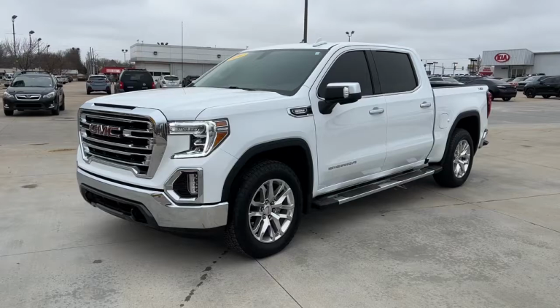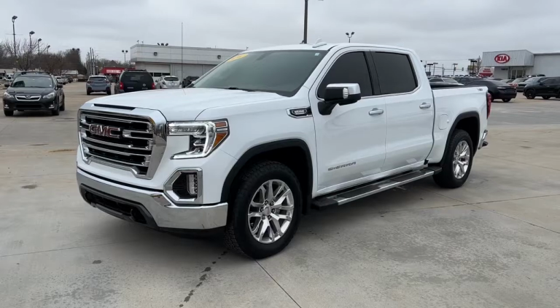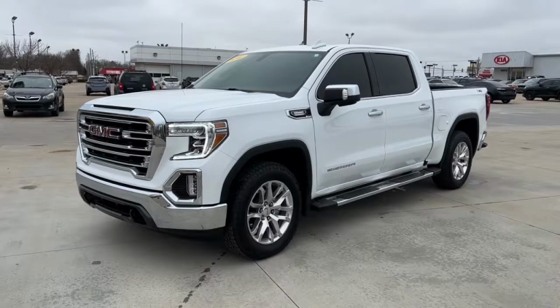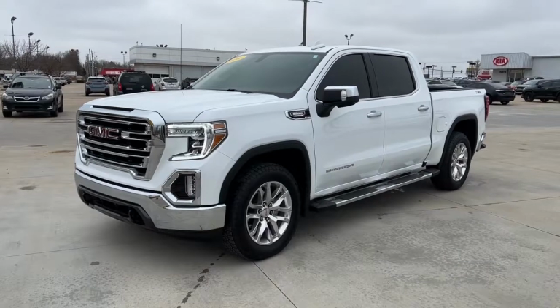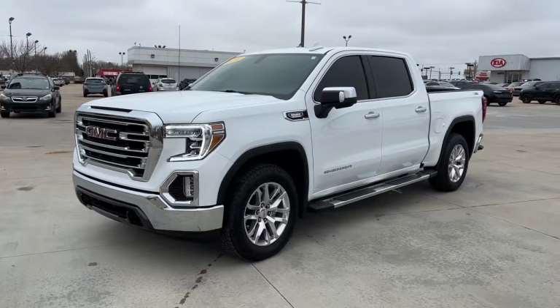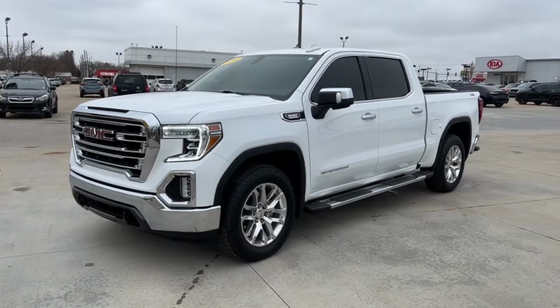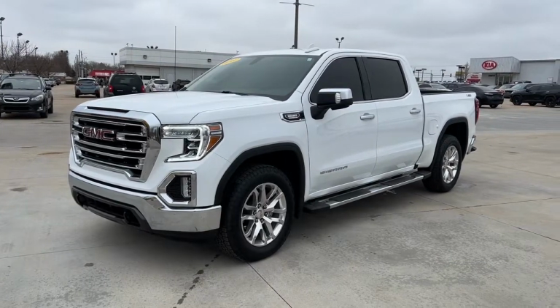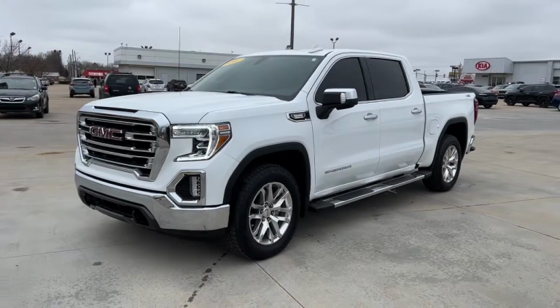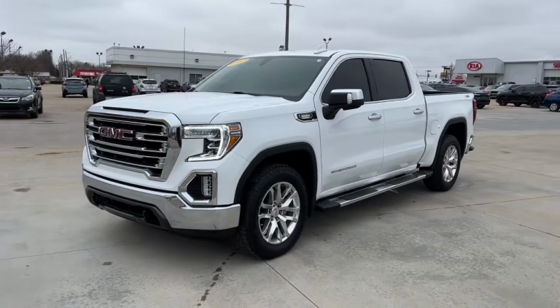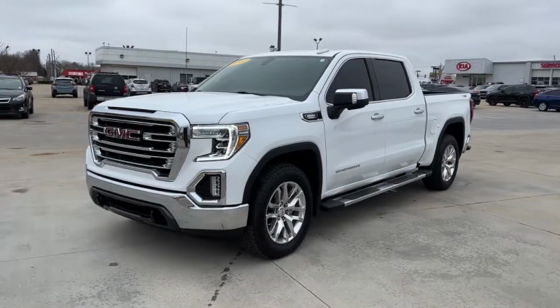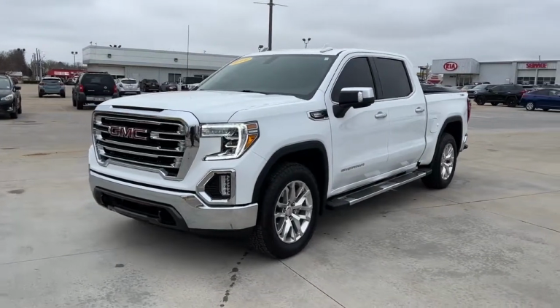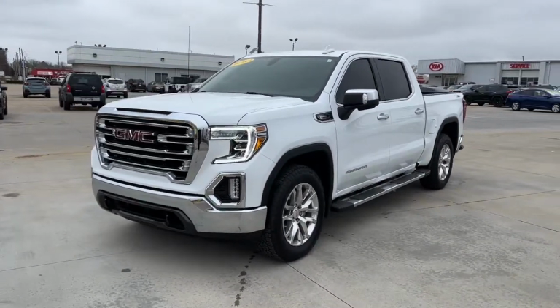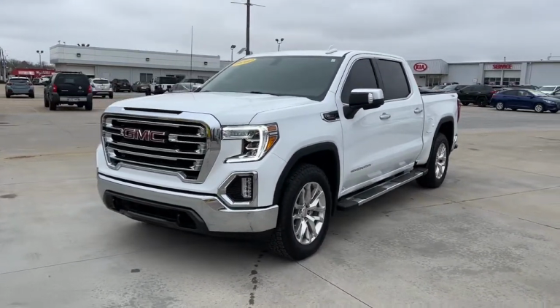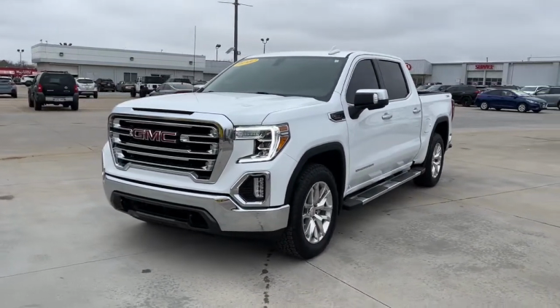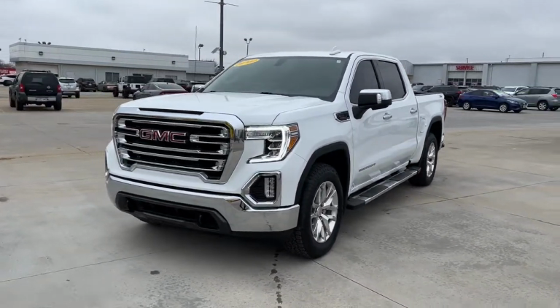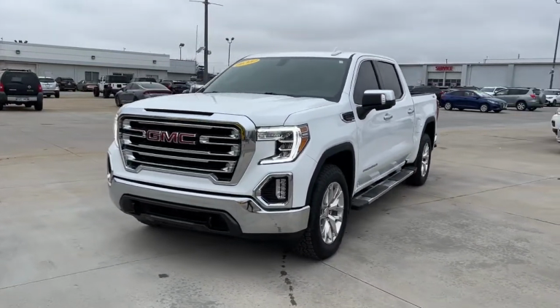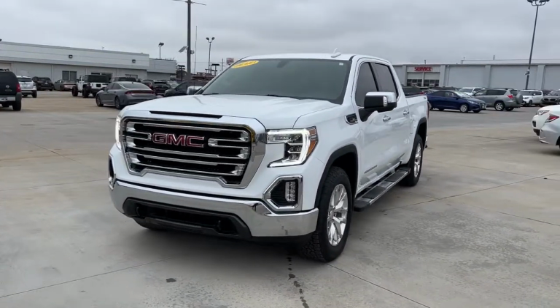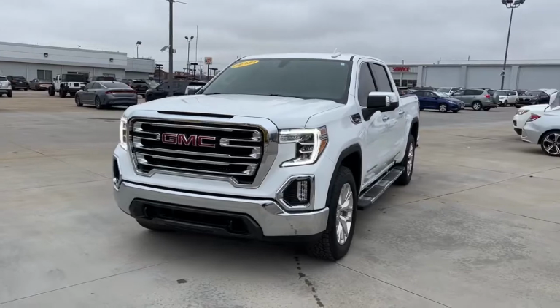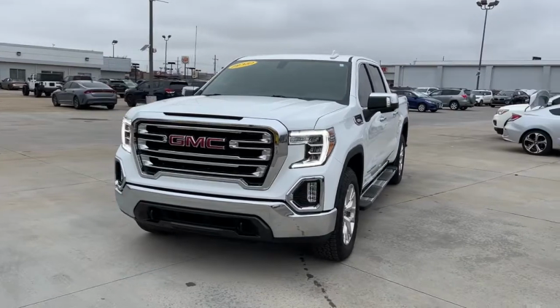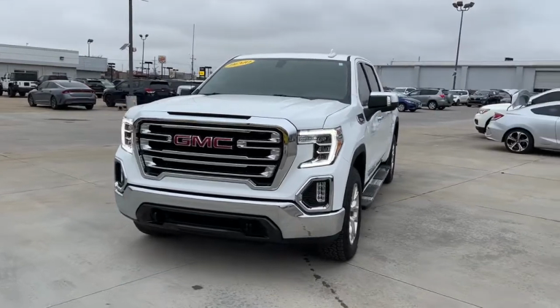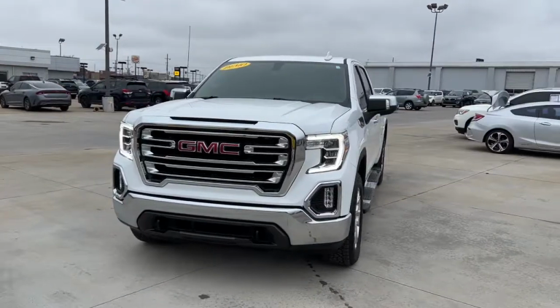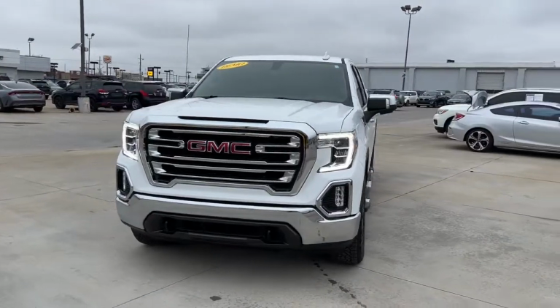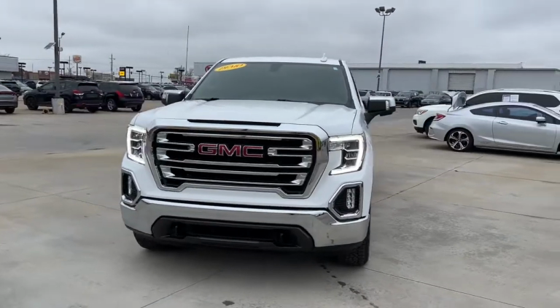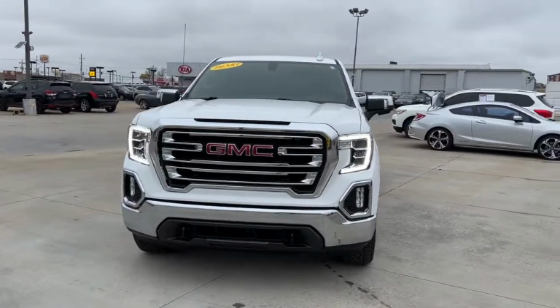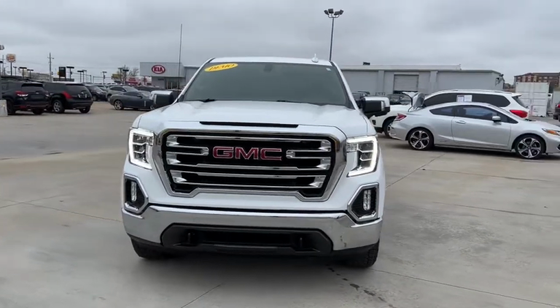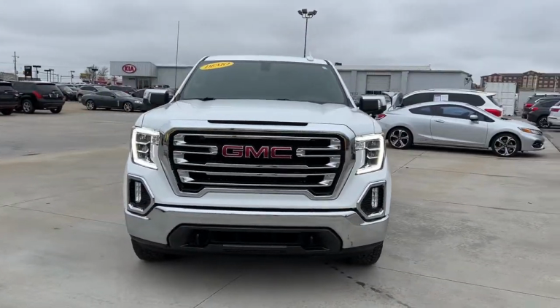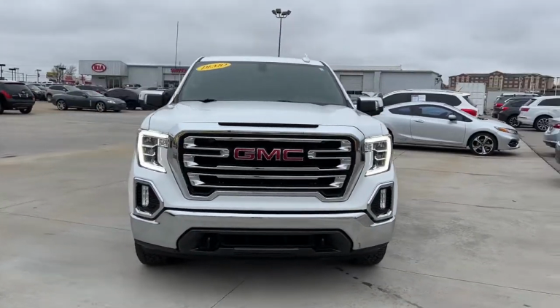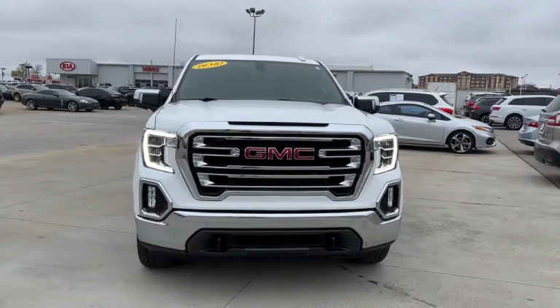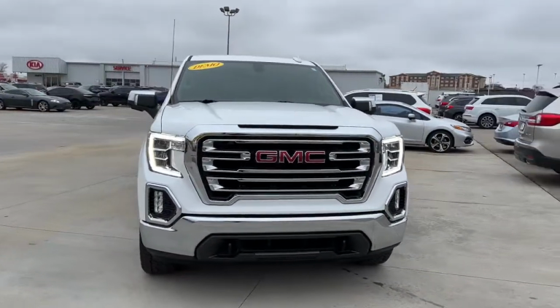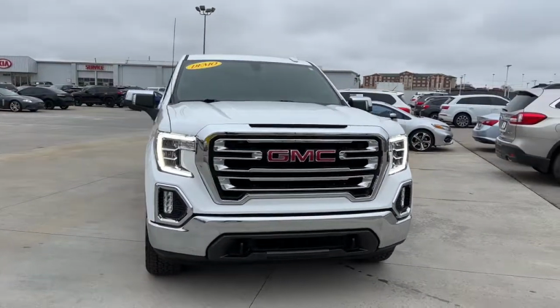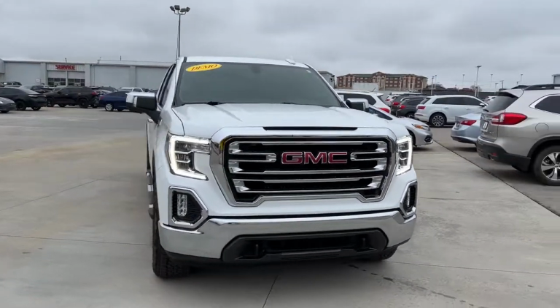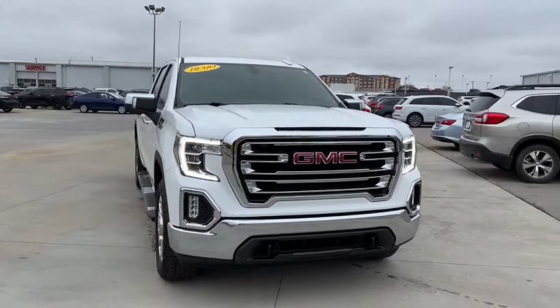You're gonna love the 2021 GMC Sierra. This vehicle still has fewer than 10,000 miles on the clock, so it won't last long.